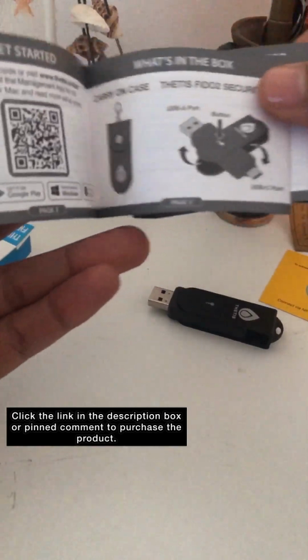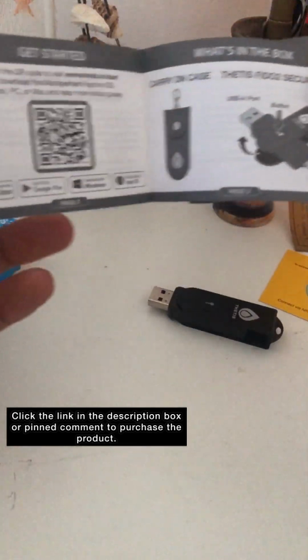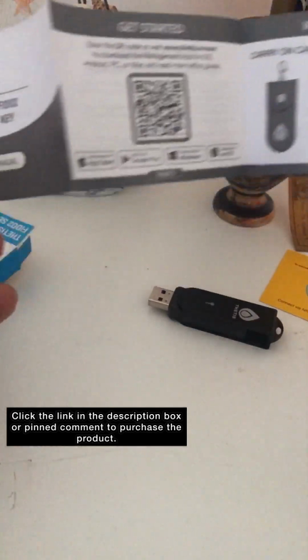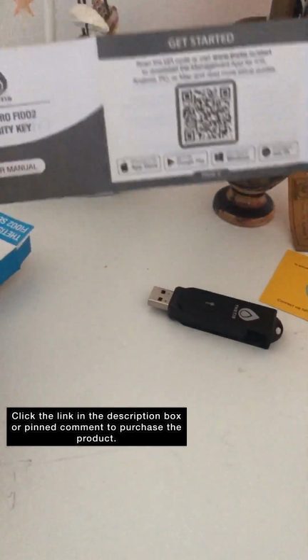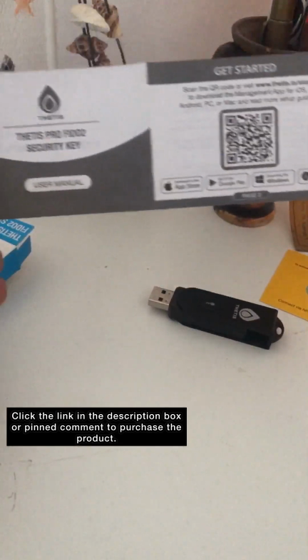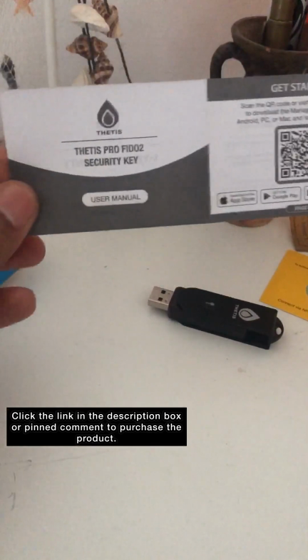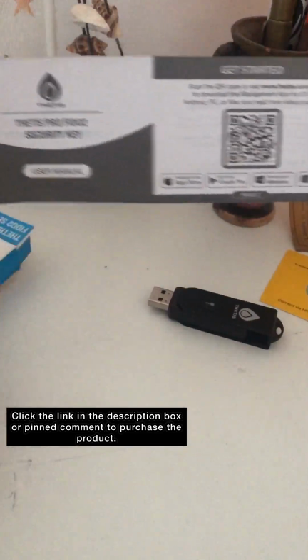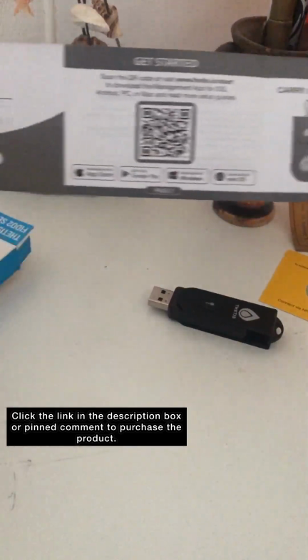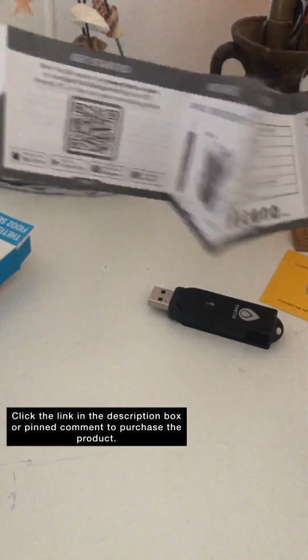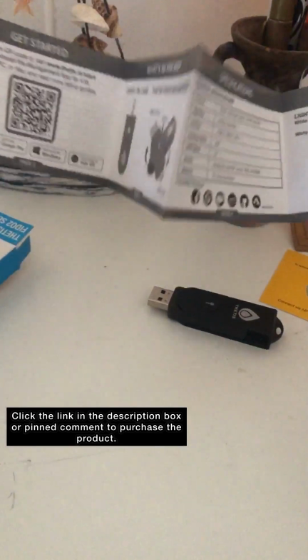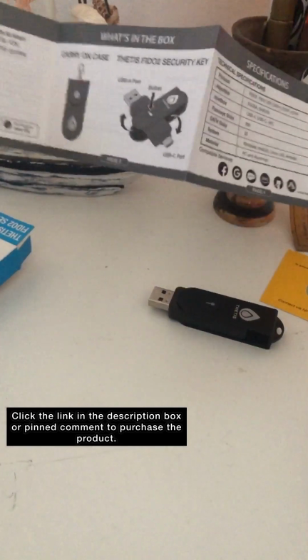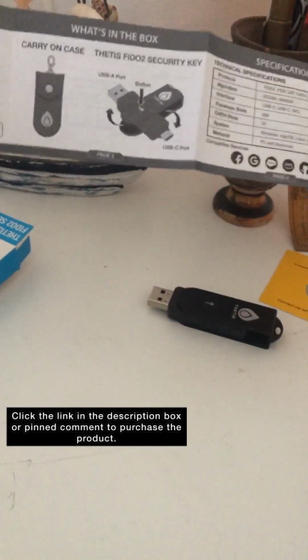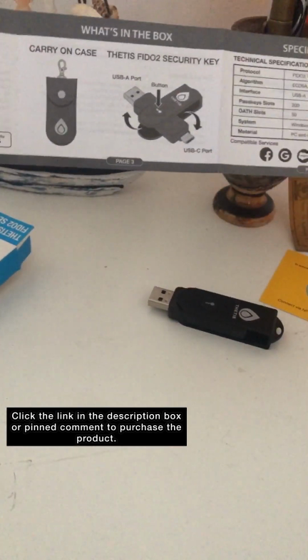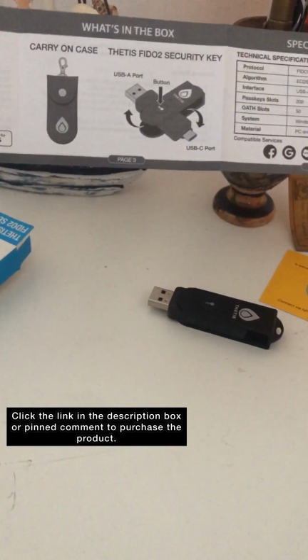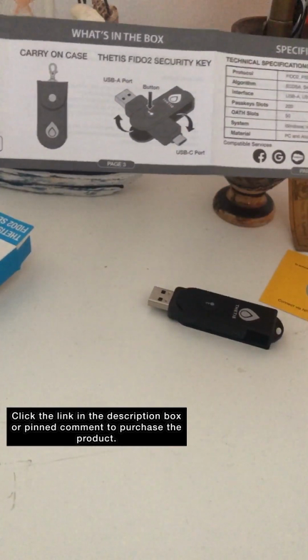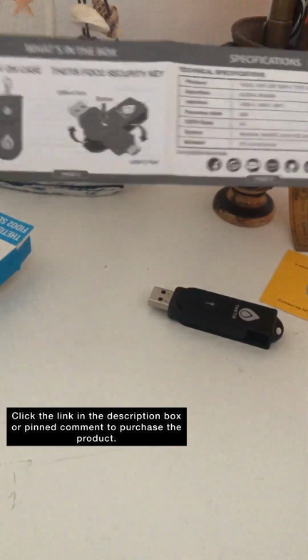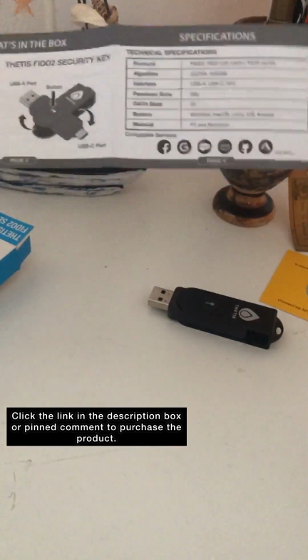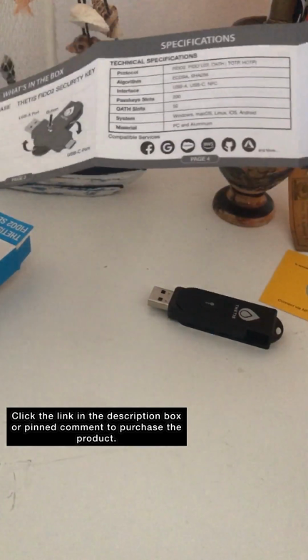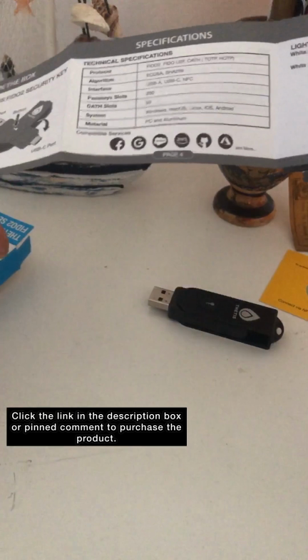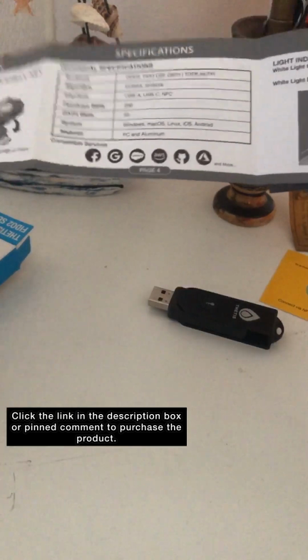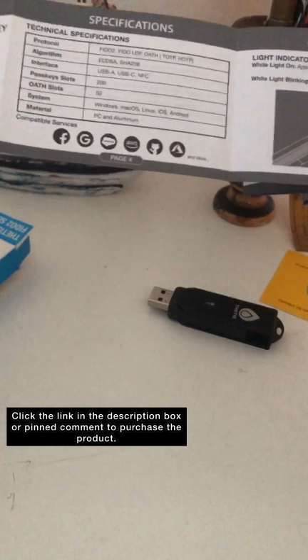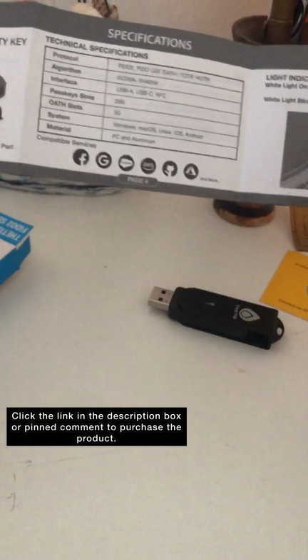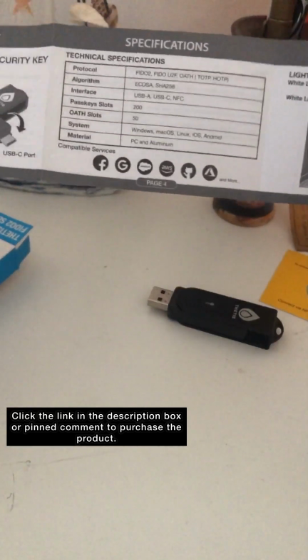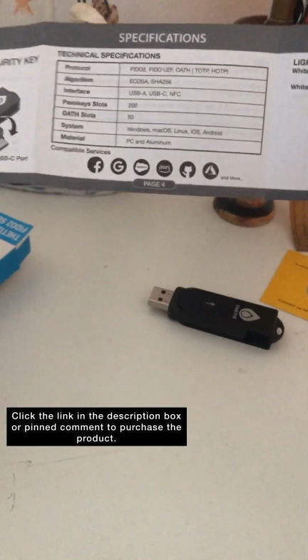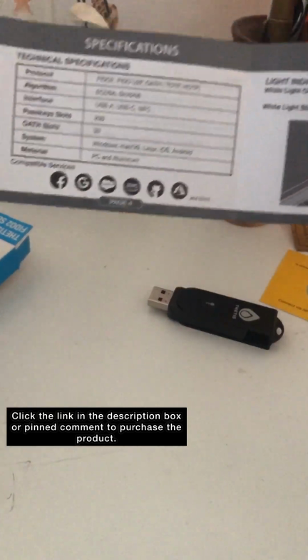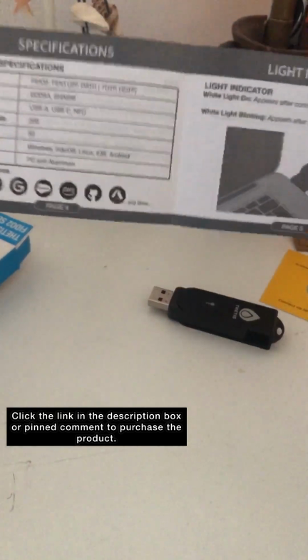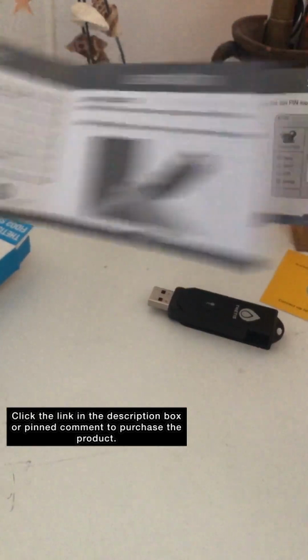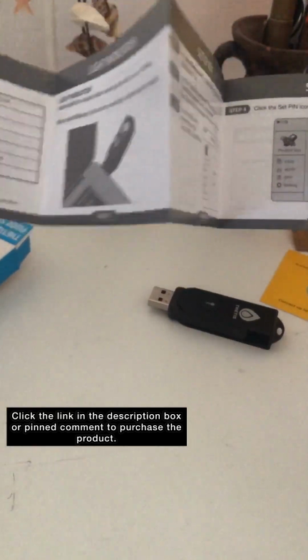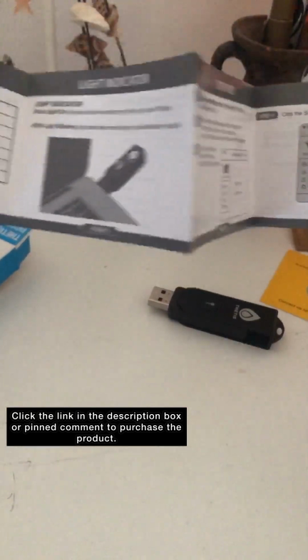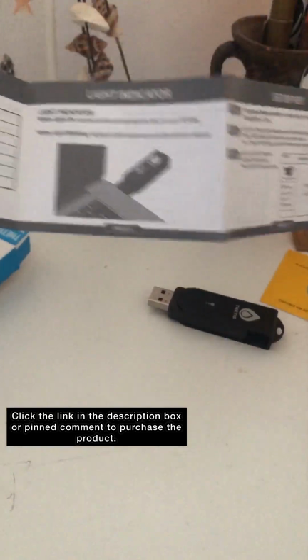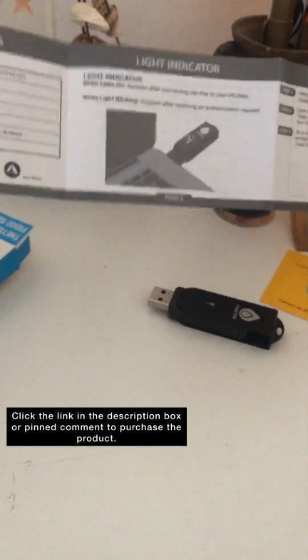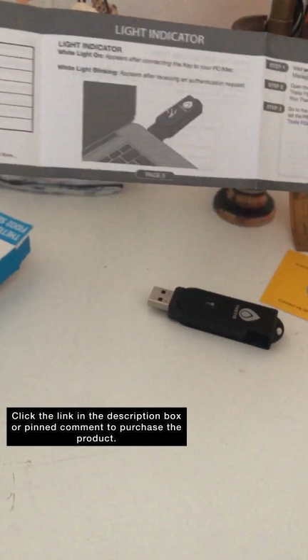It's very, very good. You can see the QR code, the graphics, and the information. Very clear and easy to follow.